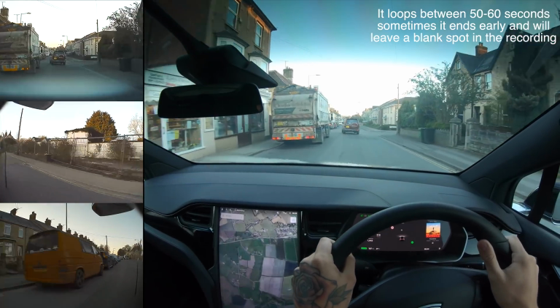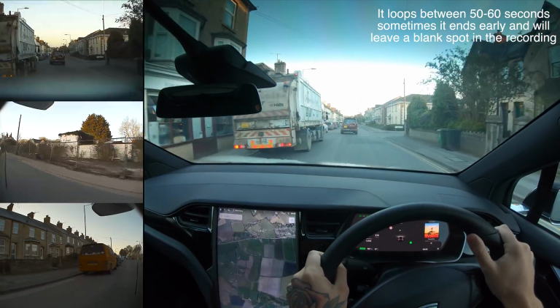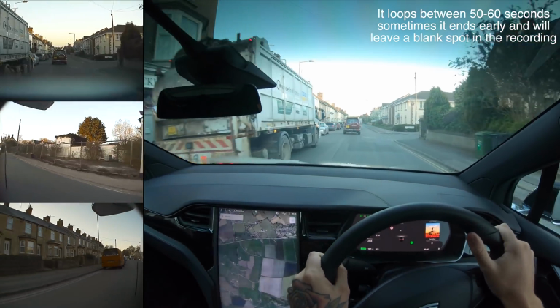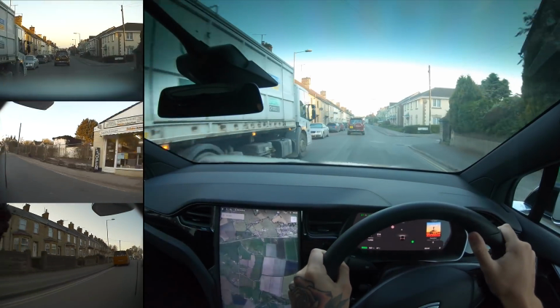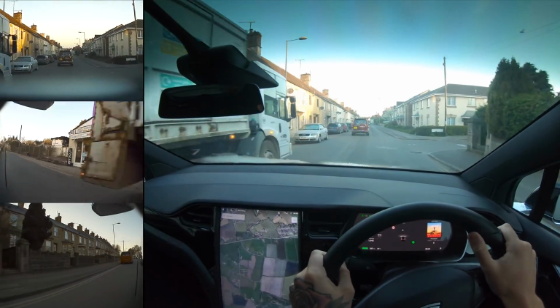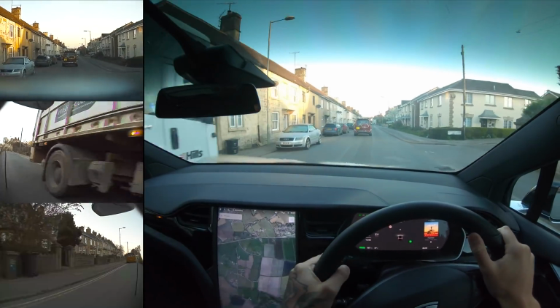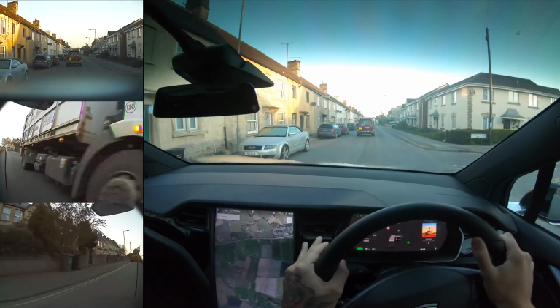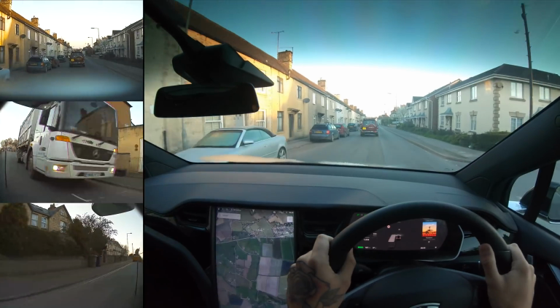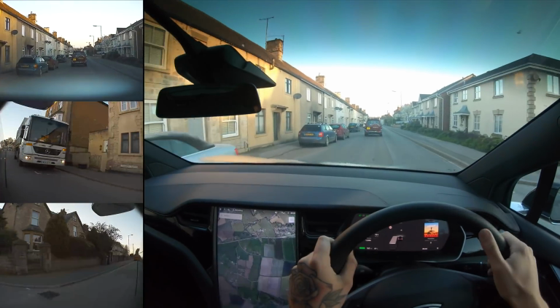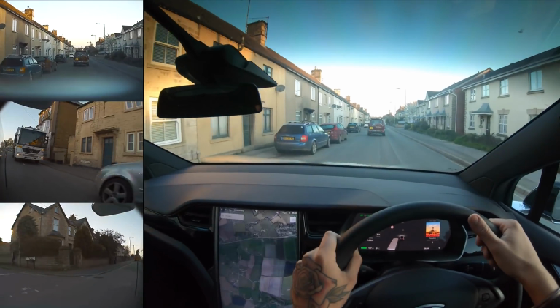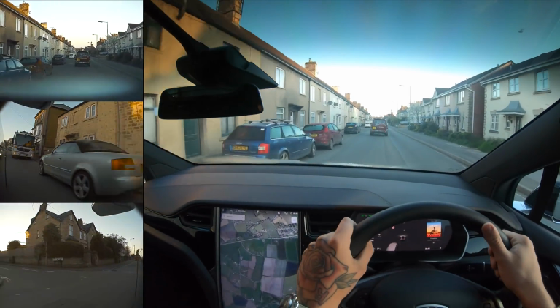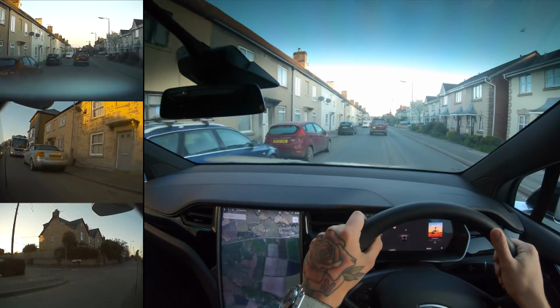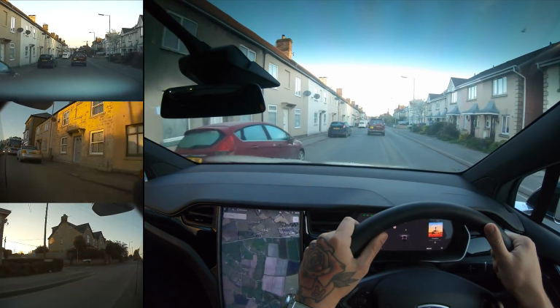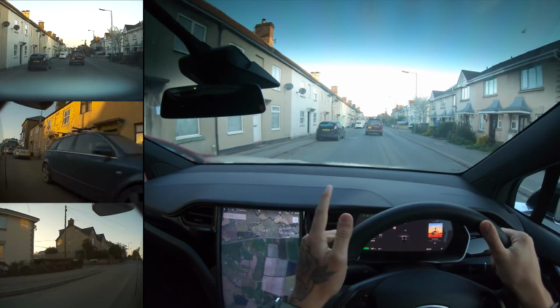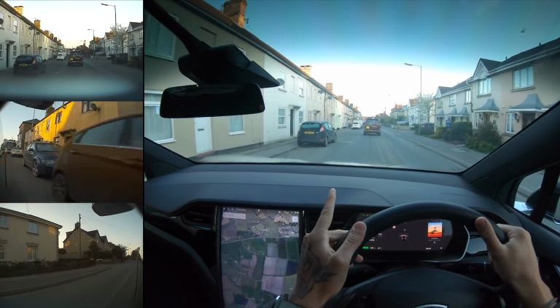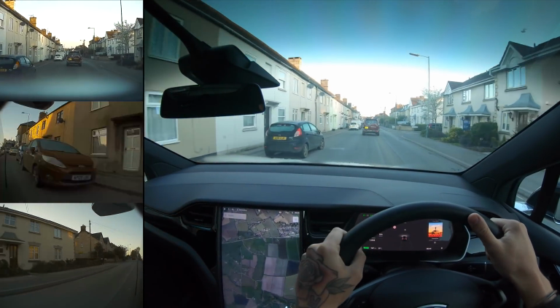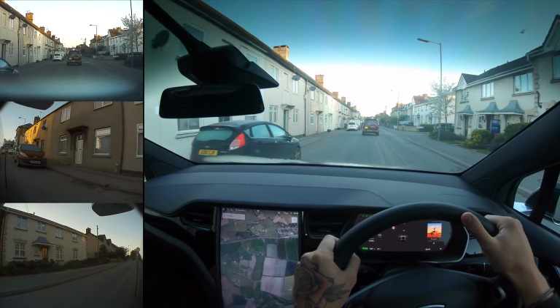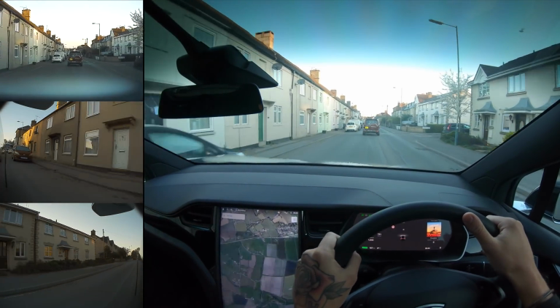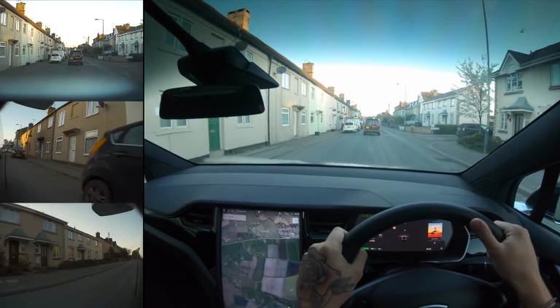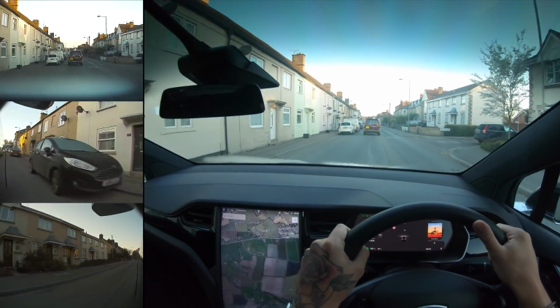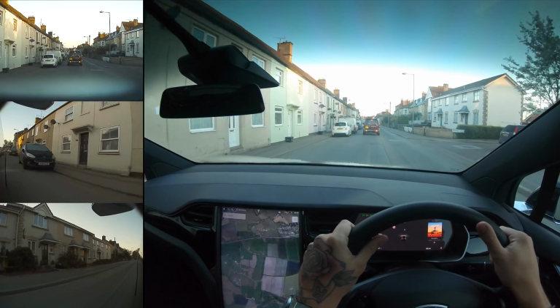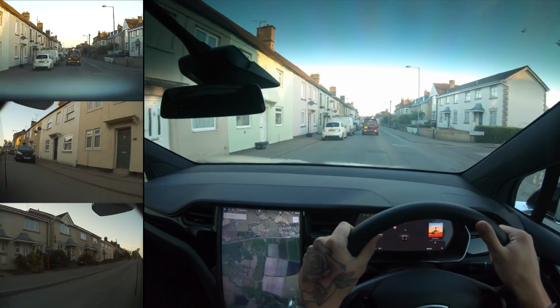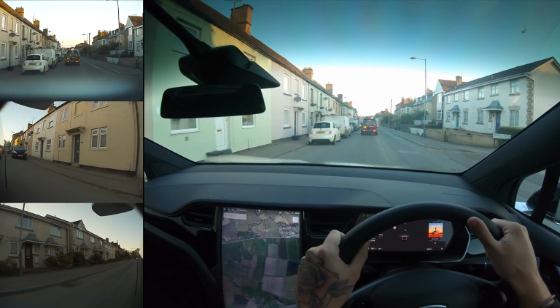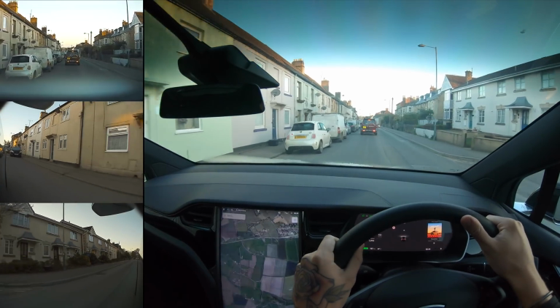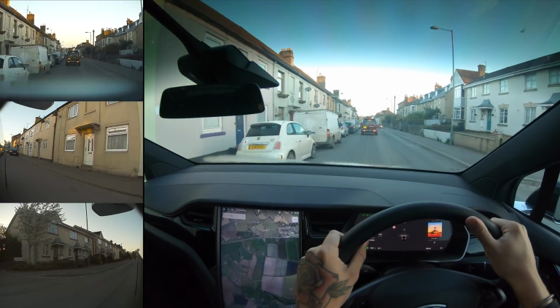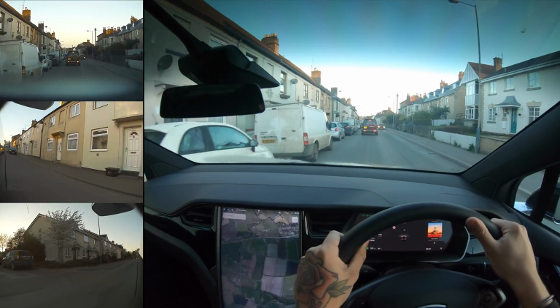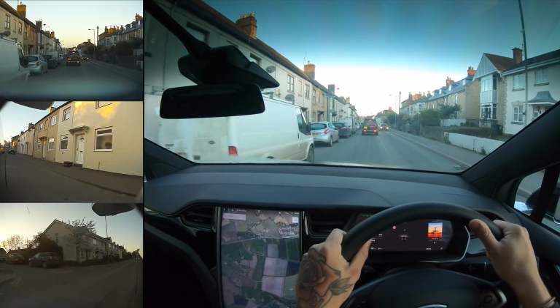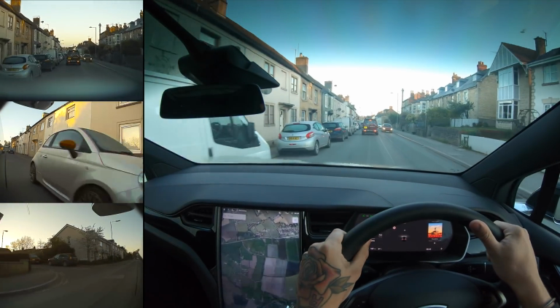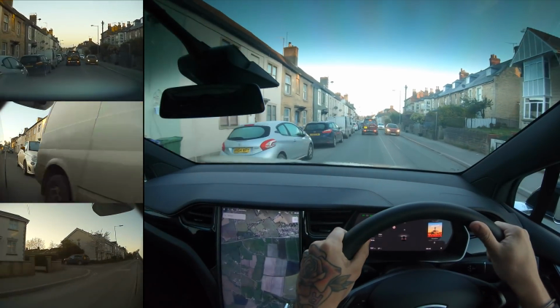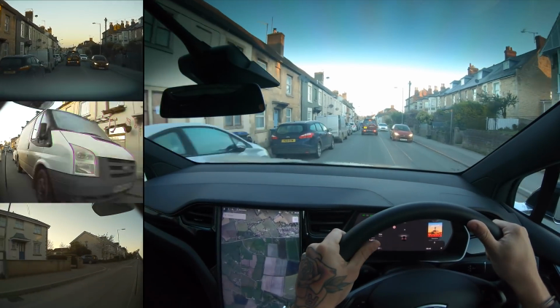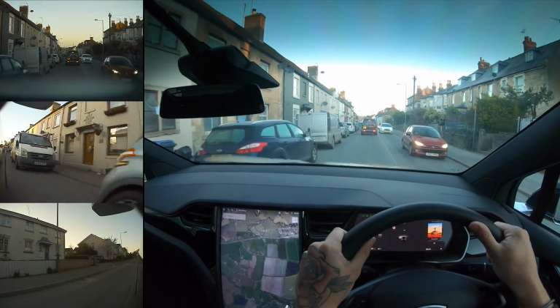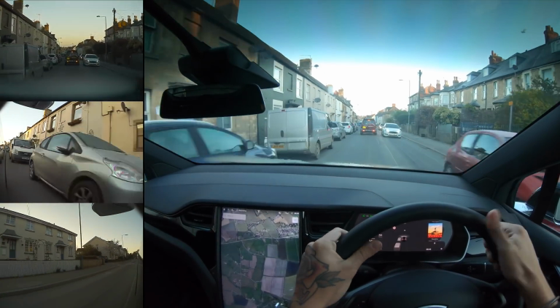I also believe the dash cam is recording on three cameras. So it should be recording off the front narrow camera and then the two rear-facing repeaters — at least I think that's where it is.